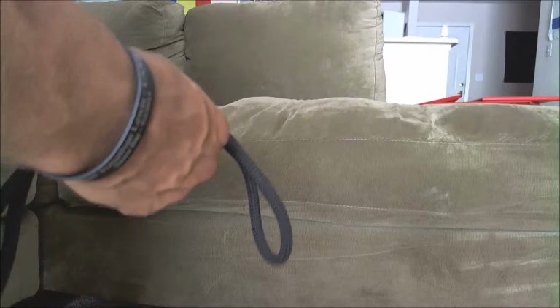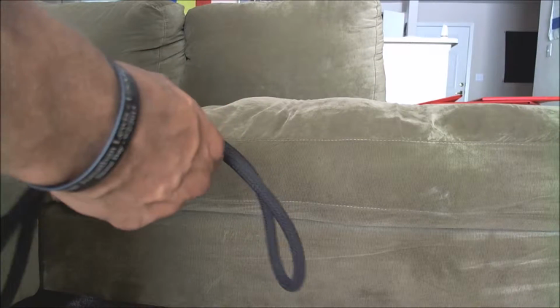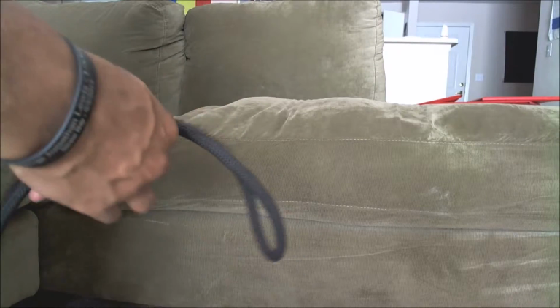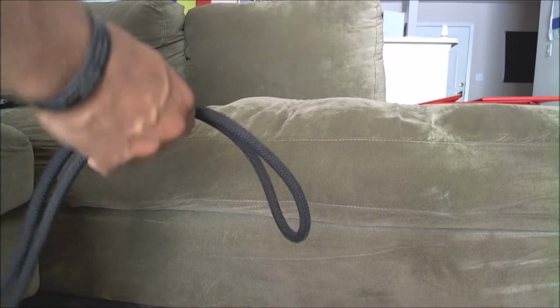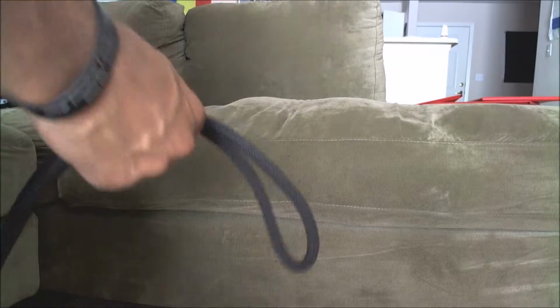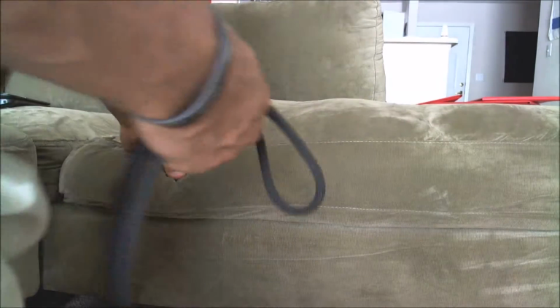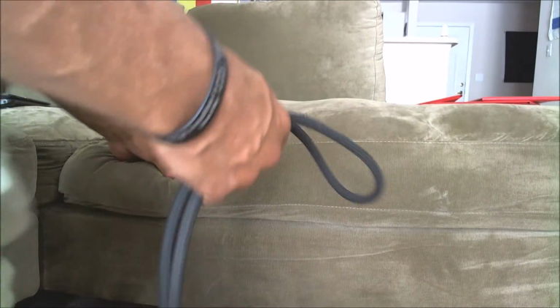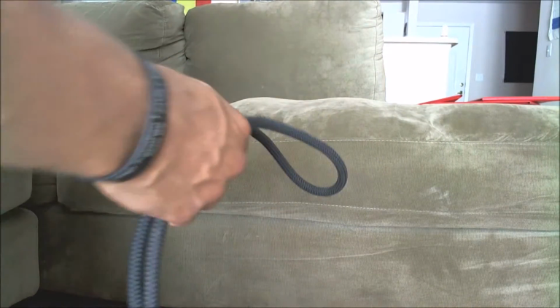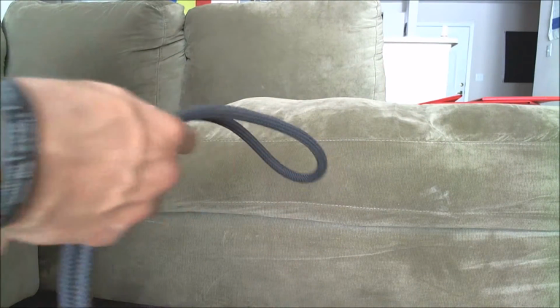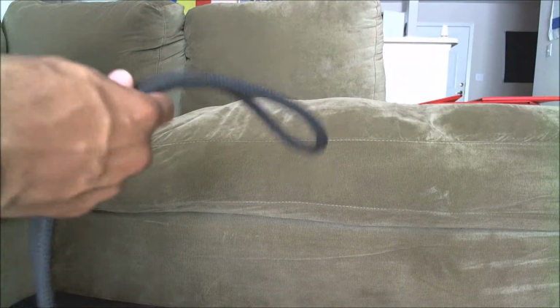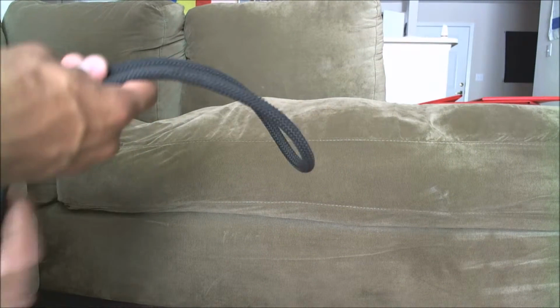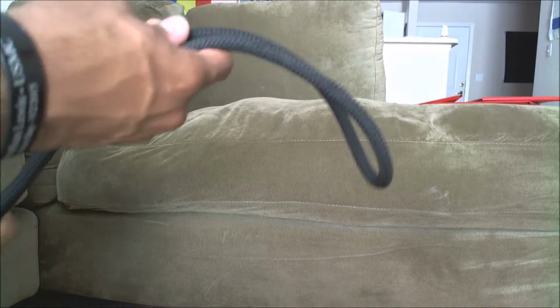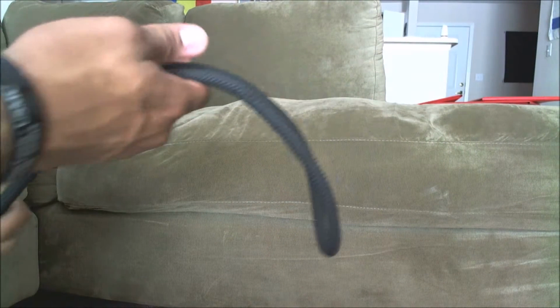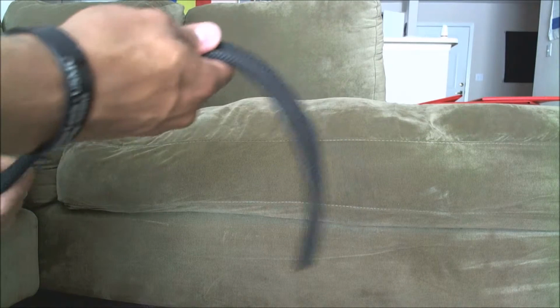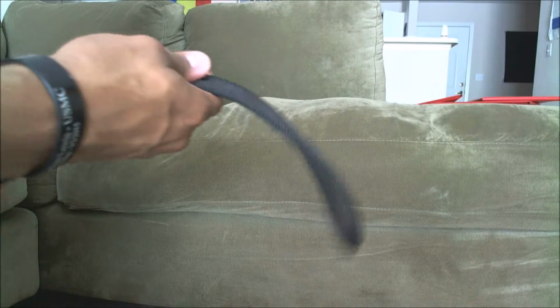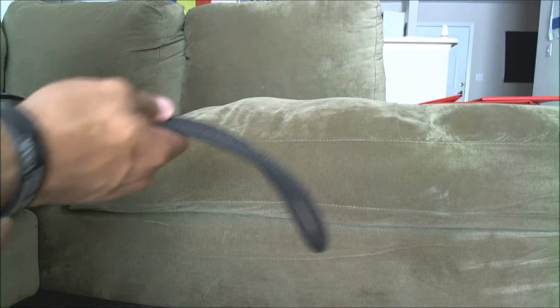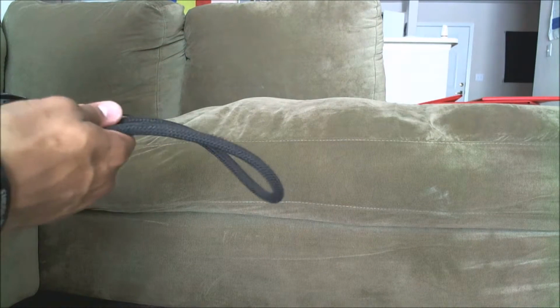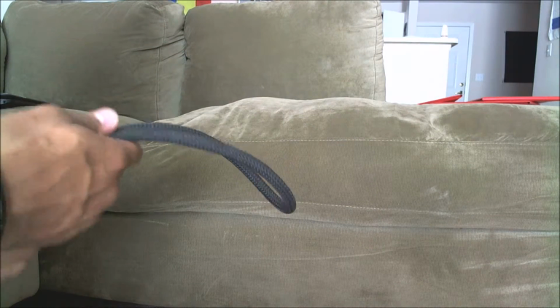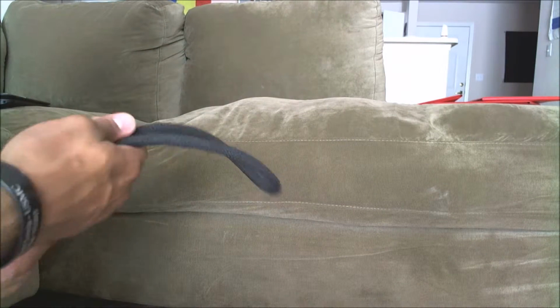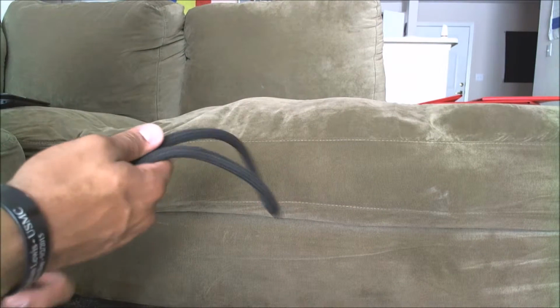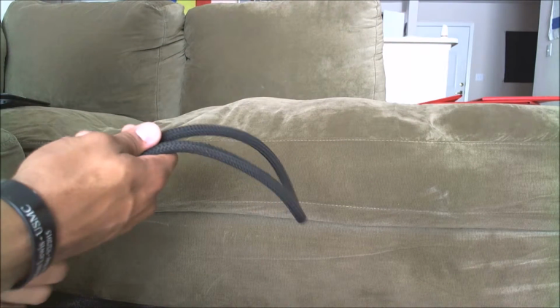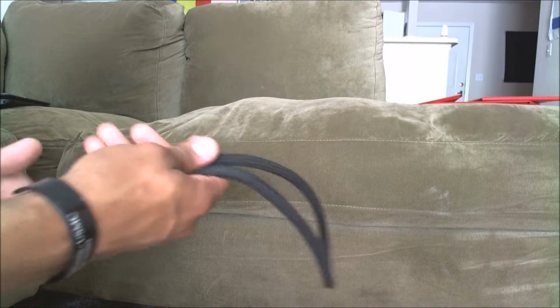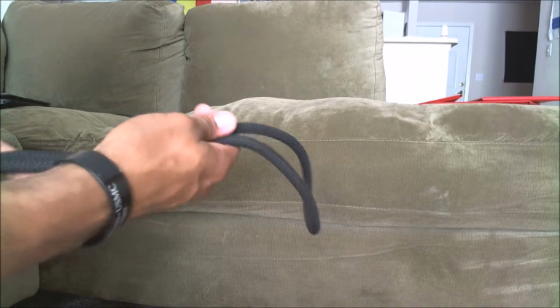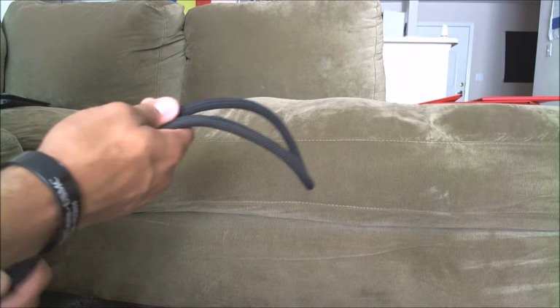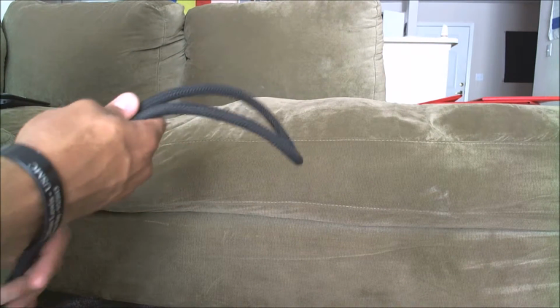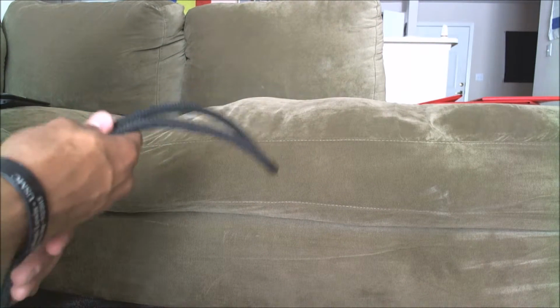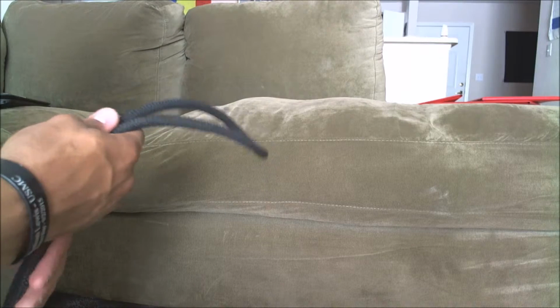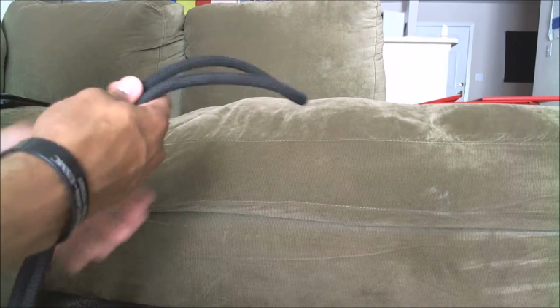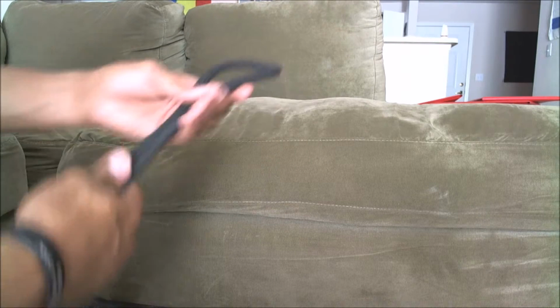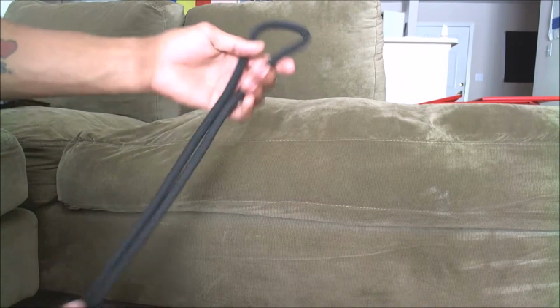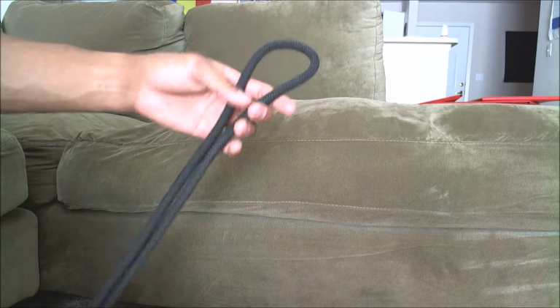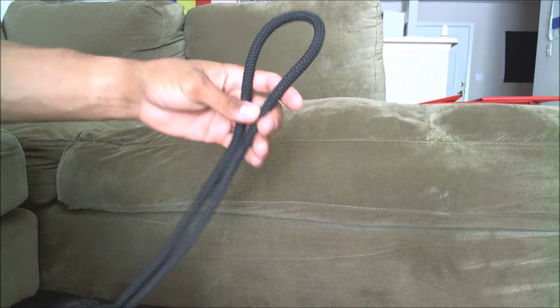Hey guys, how's it going? For this video I'm teaching you the middle of the line figure eight loop. This is probably one of the easier knots that I'm going to be teaching, so let's begin.